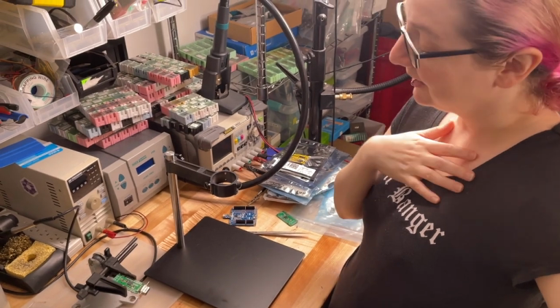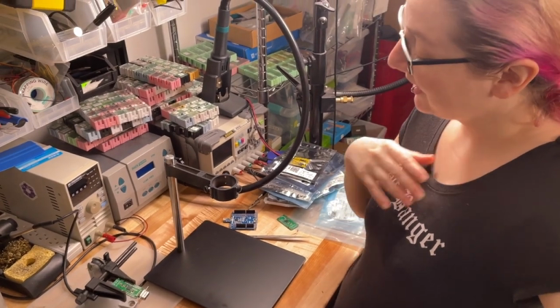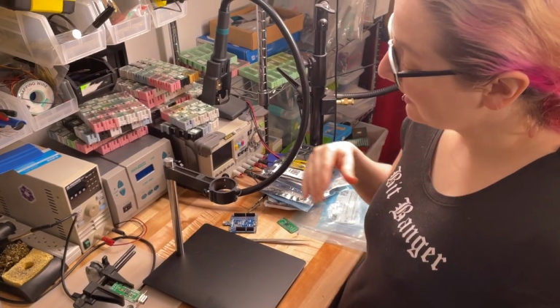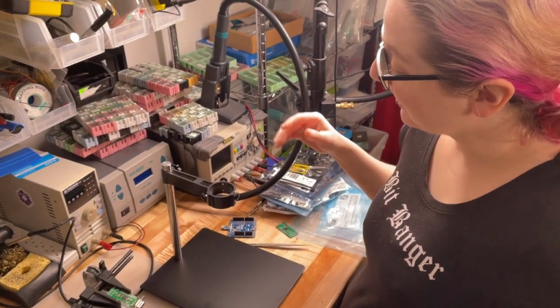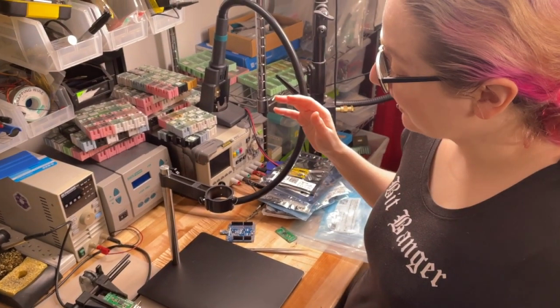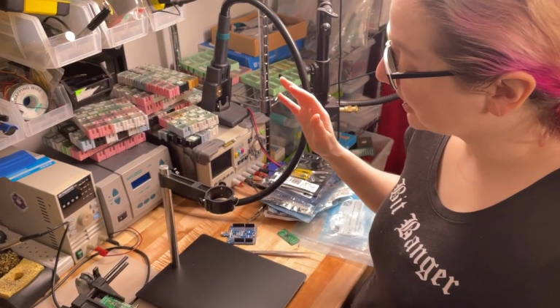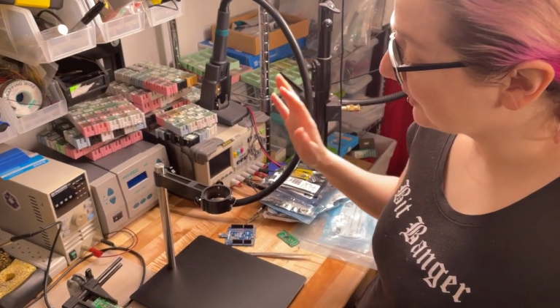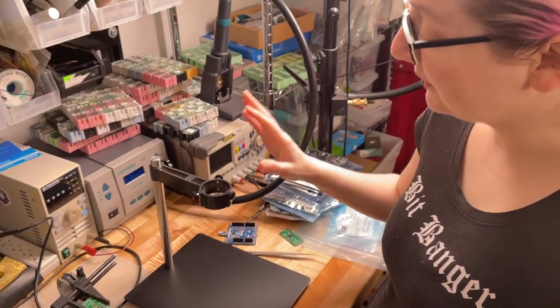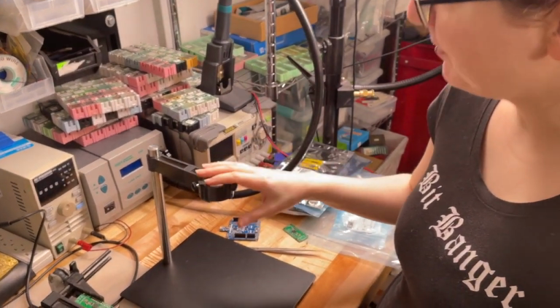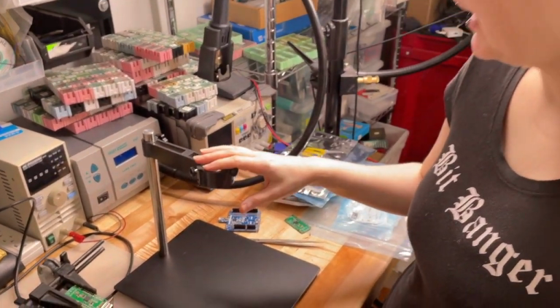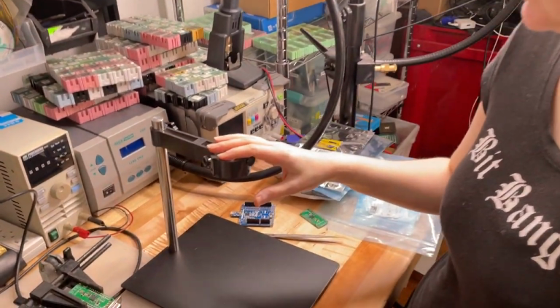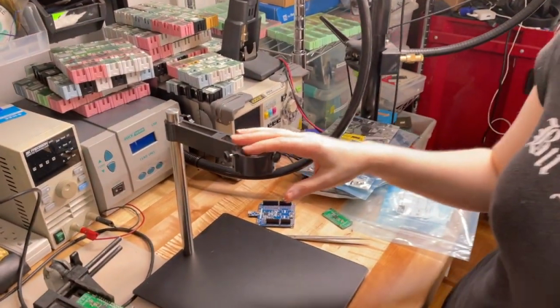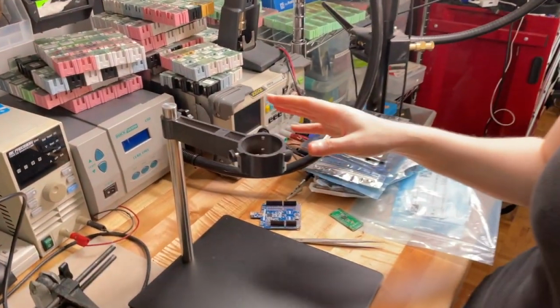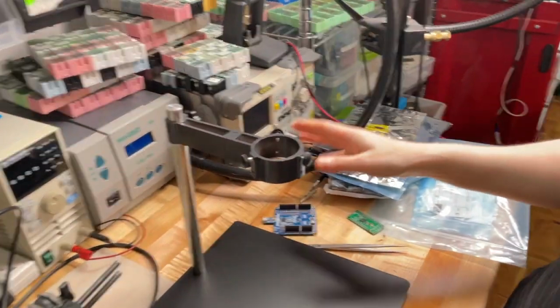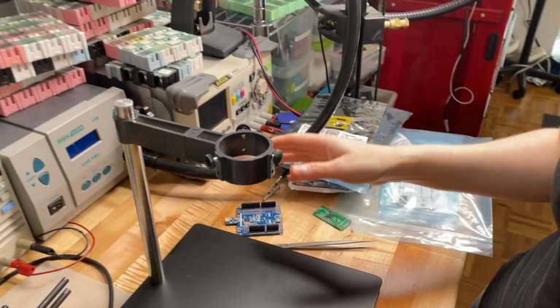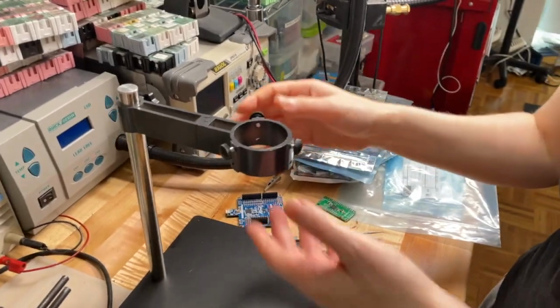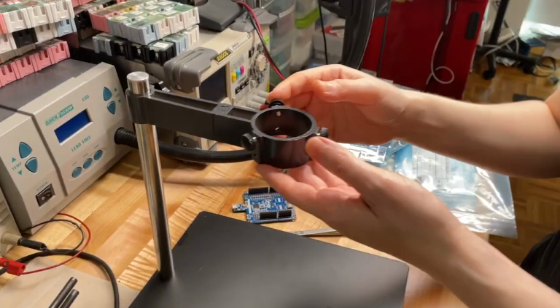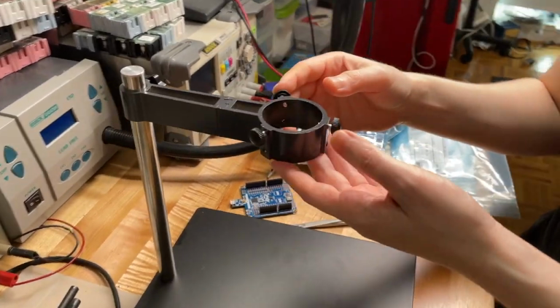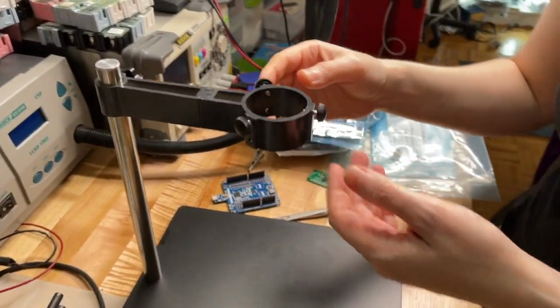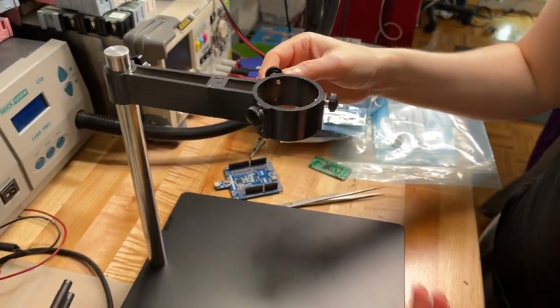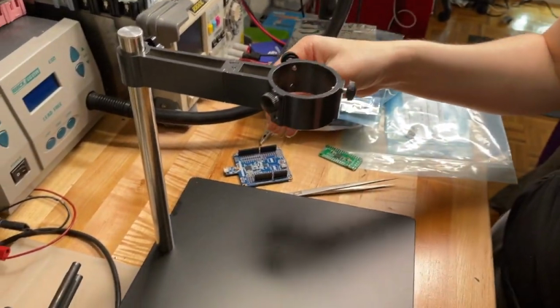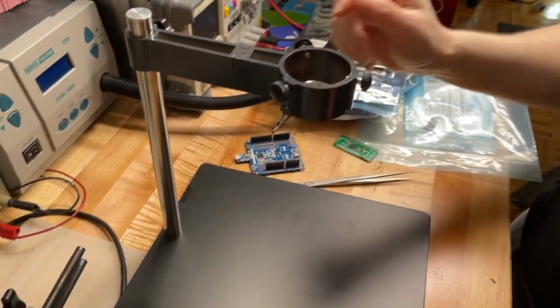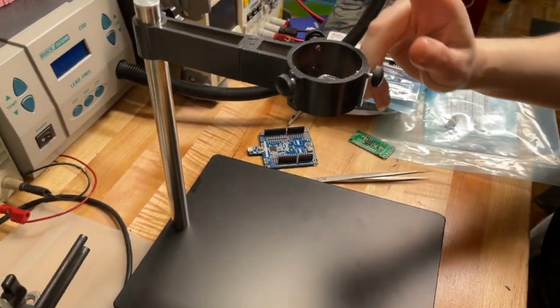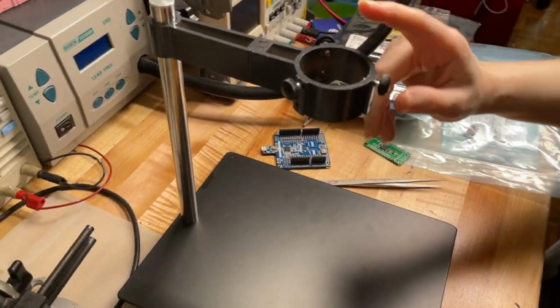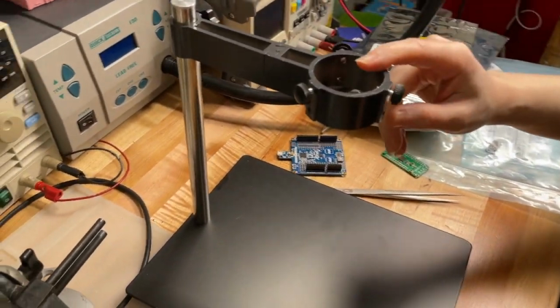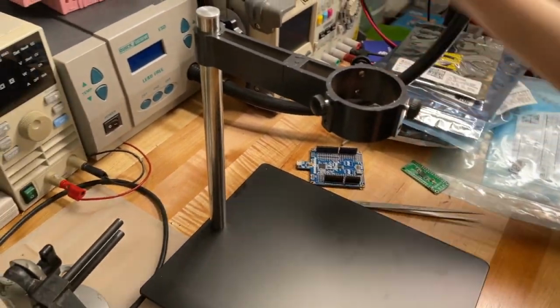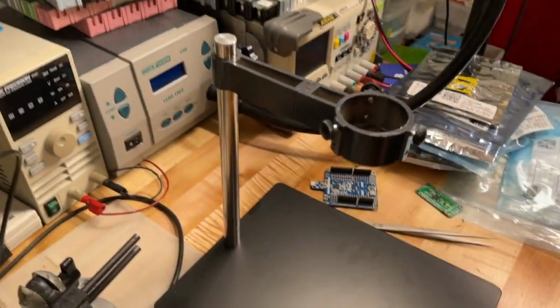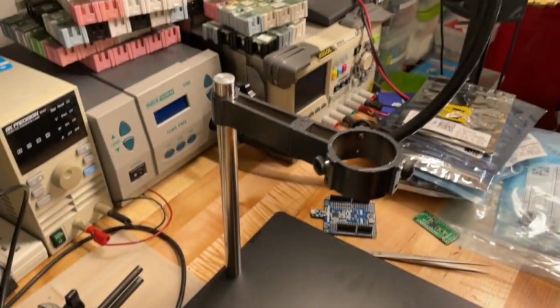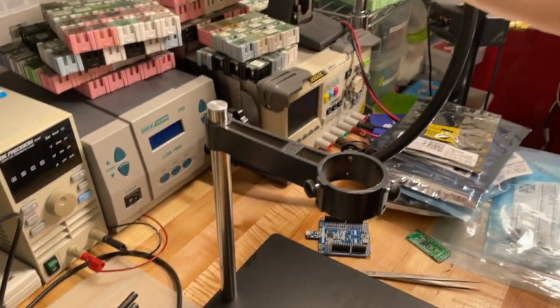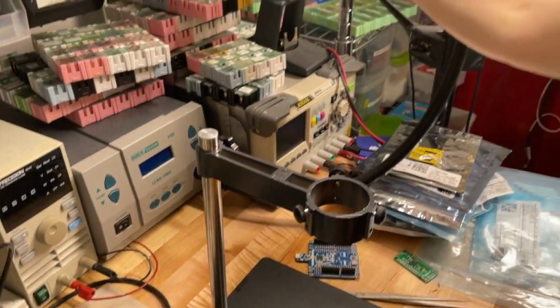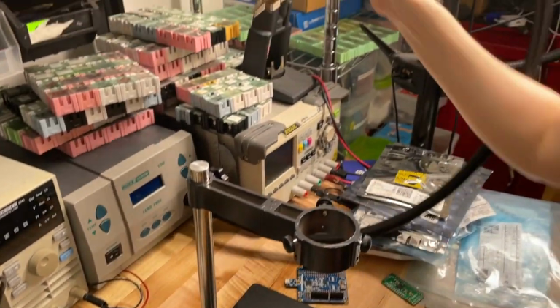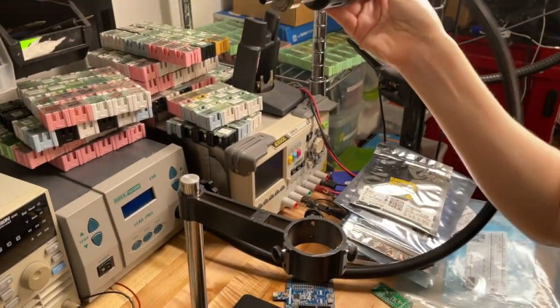Hey, I am checking out a new sample I got. This is kind of cool. It's a stand and I think it'll be really useful for hot air work.